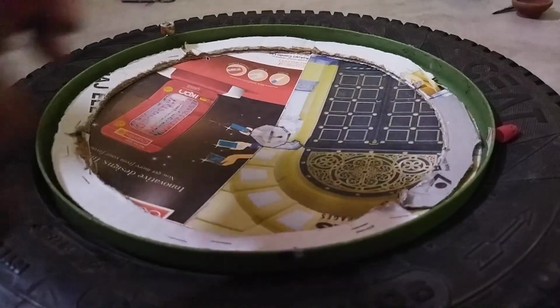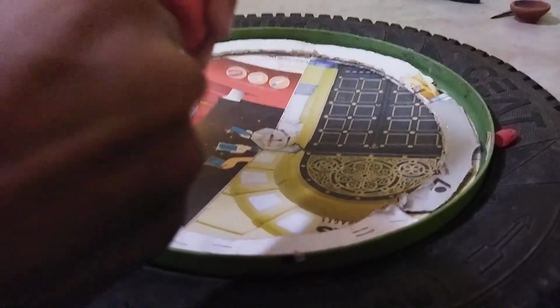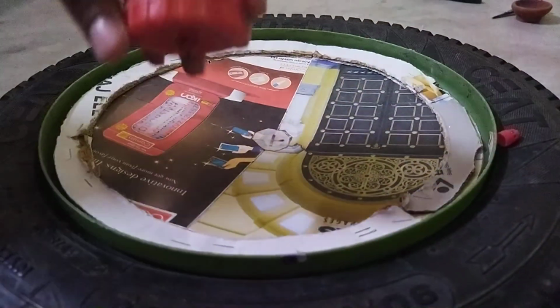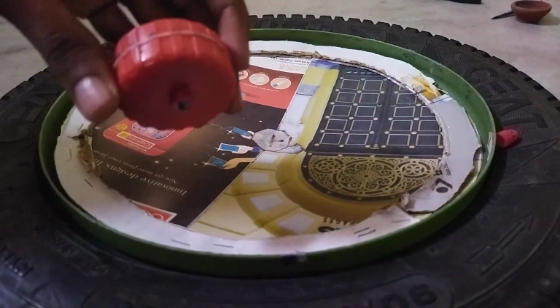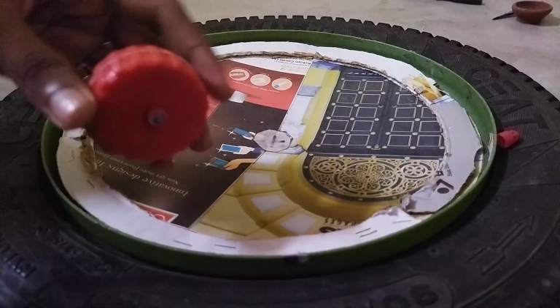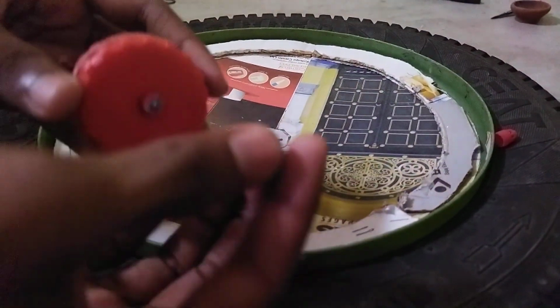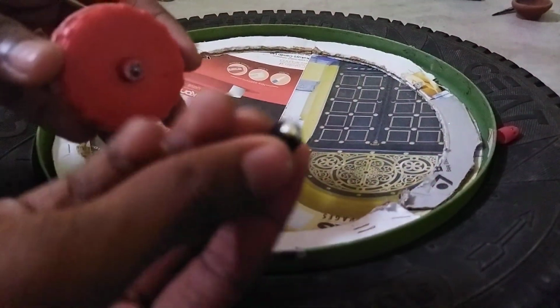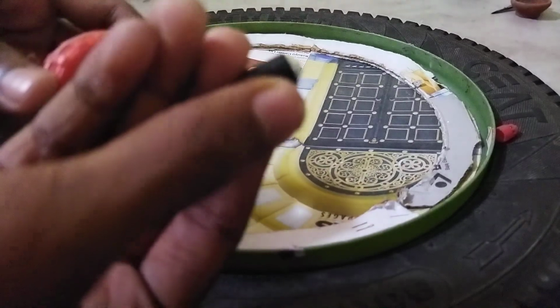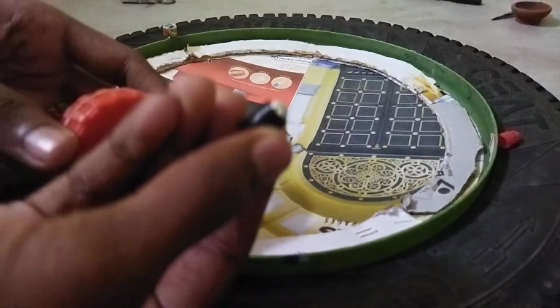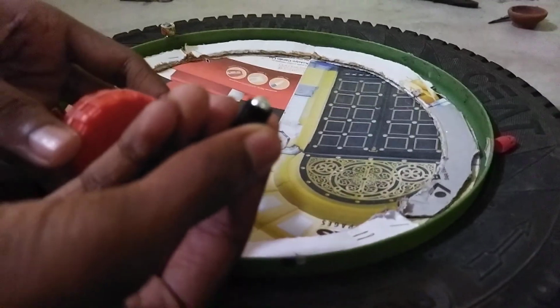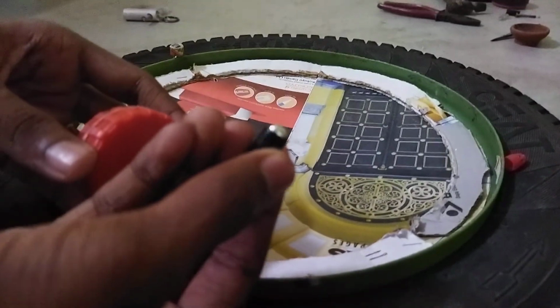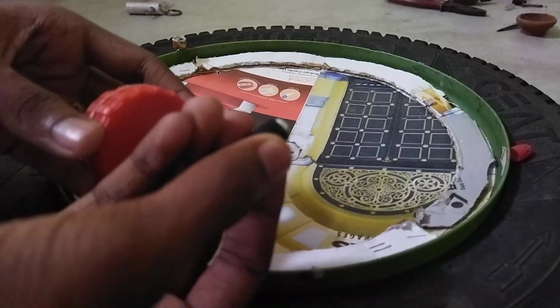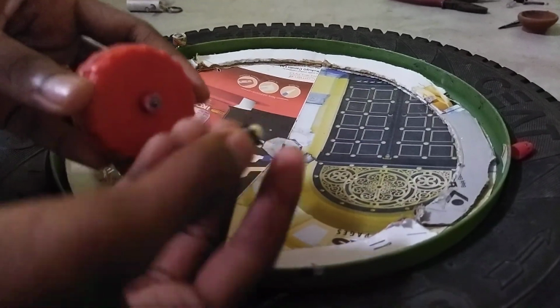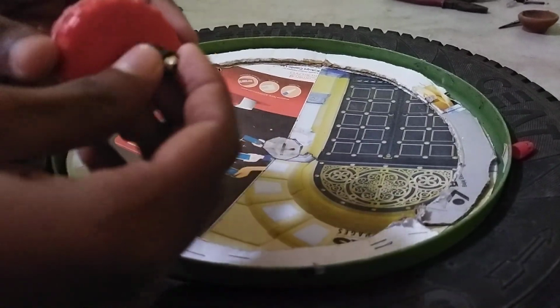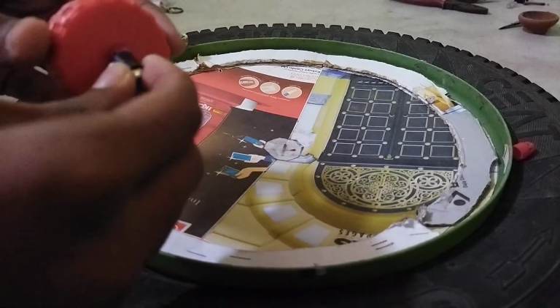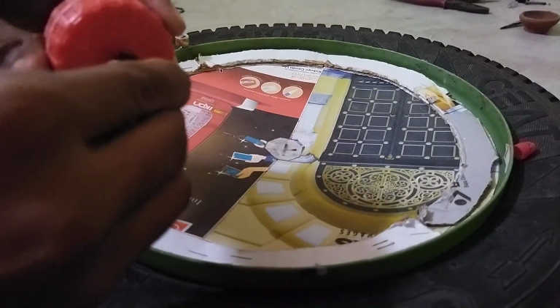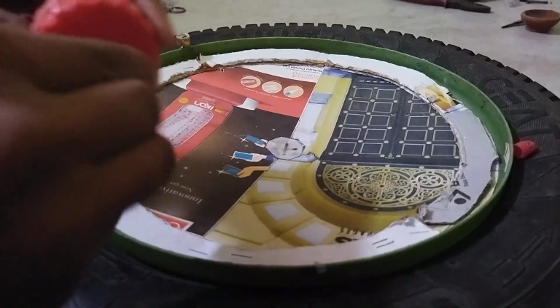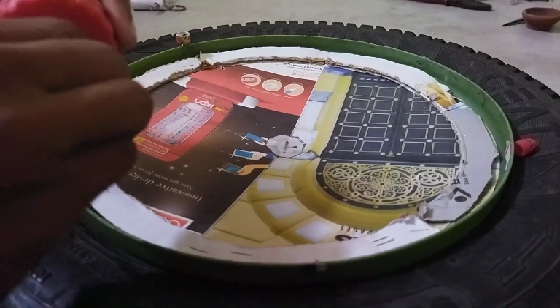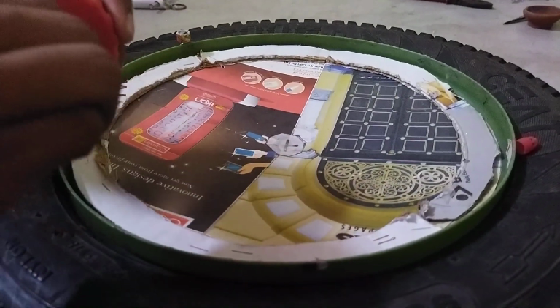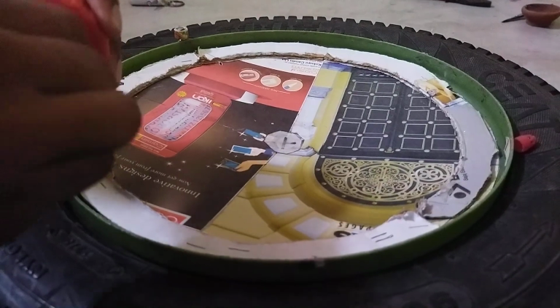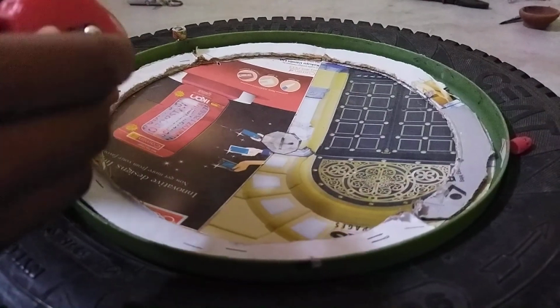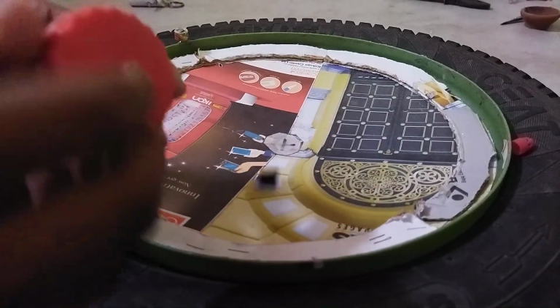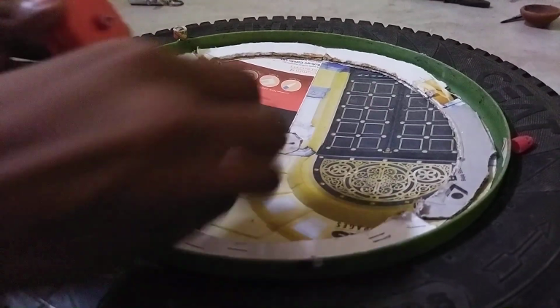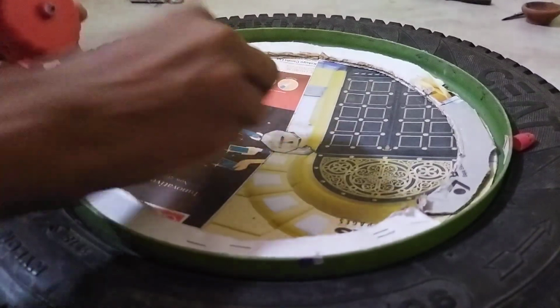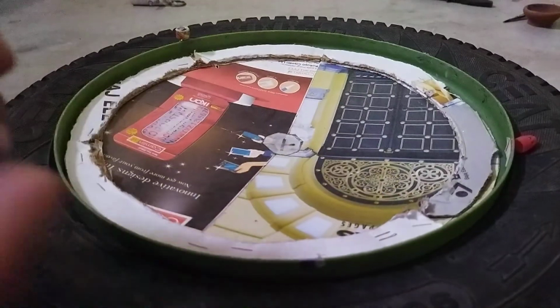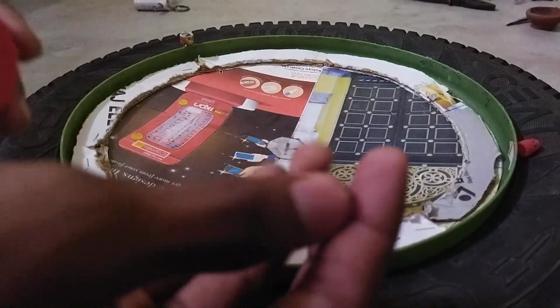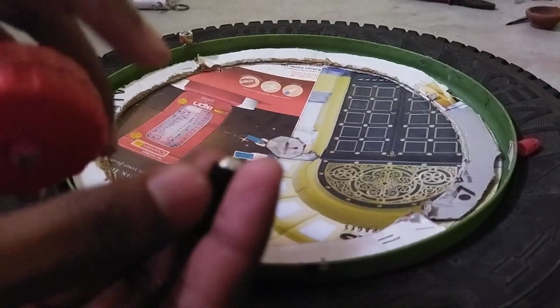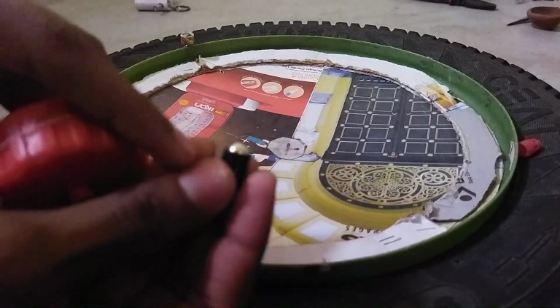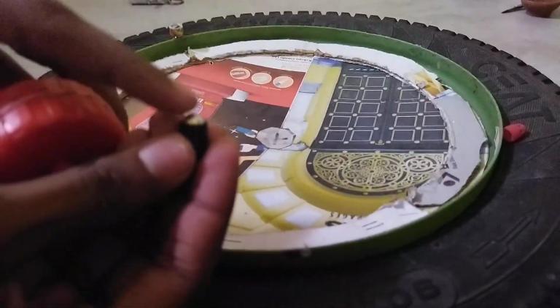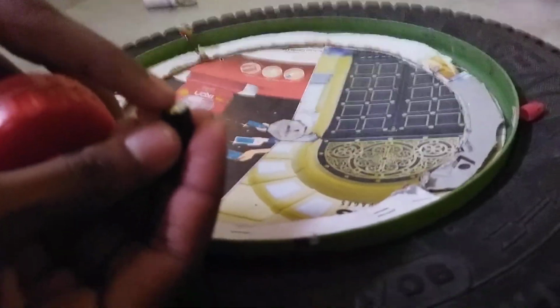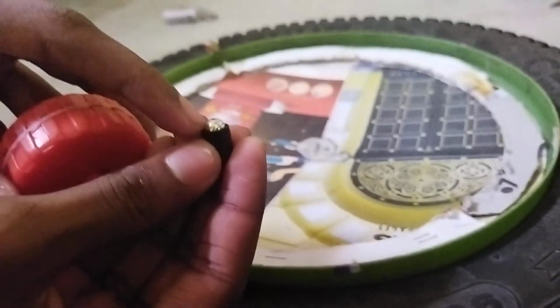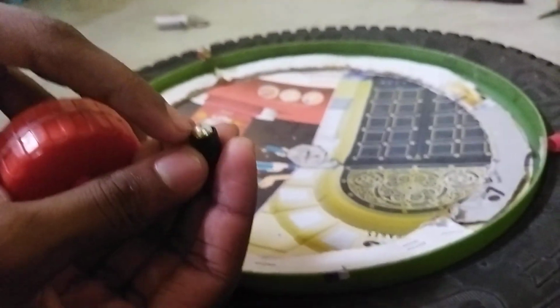Now I'm going to use this stamina type driver. I have made it from a pen cap and a metallic ball.